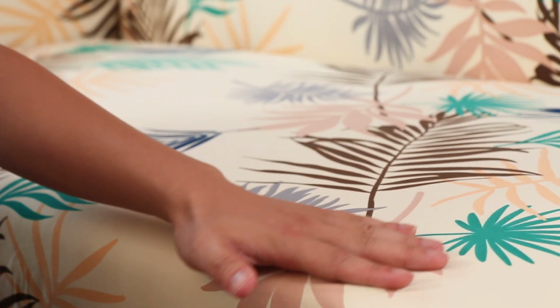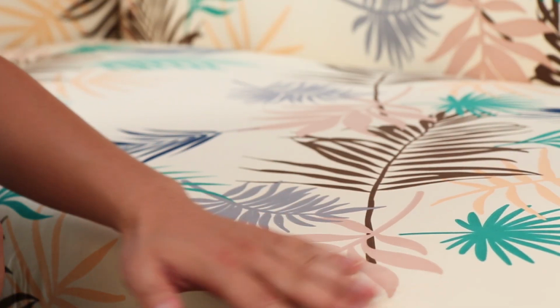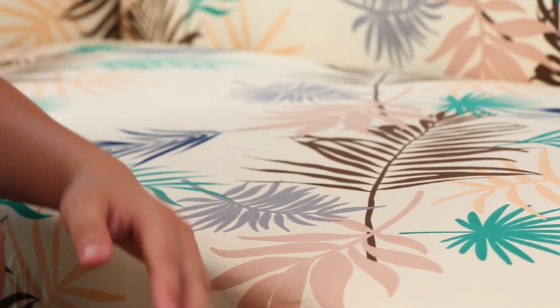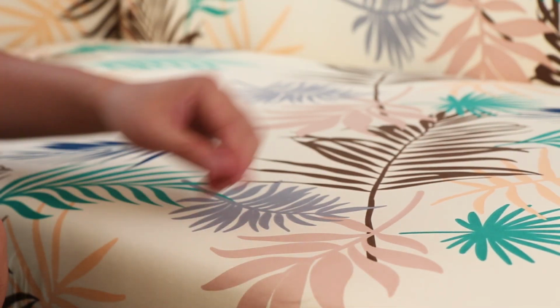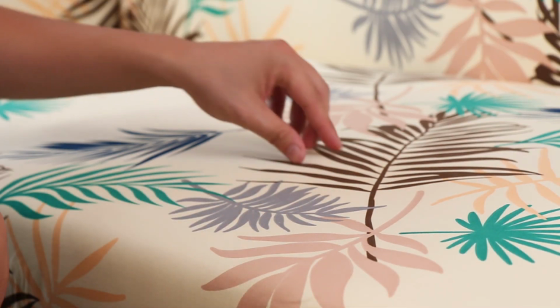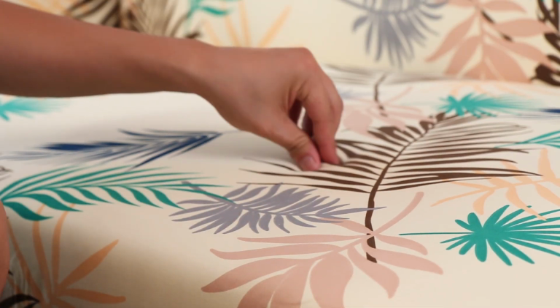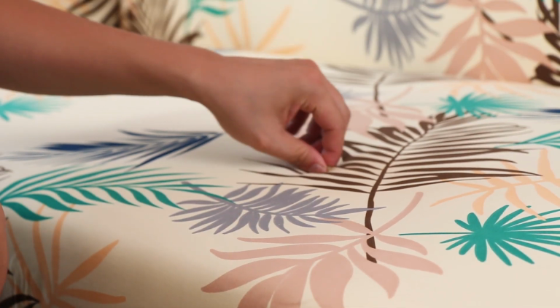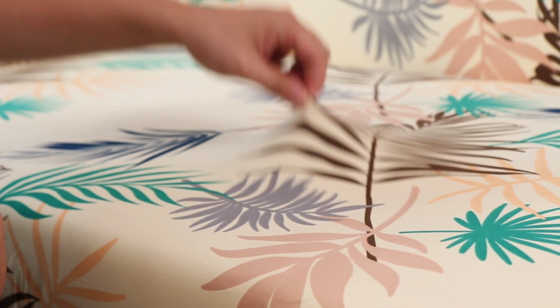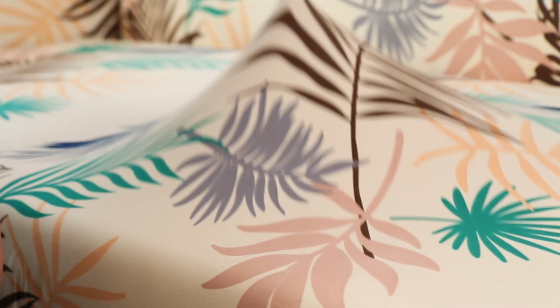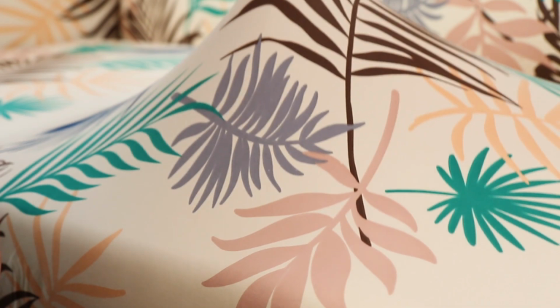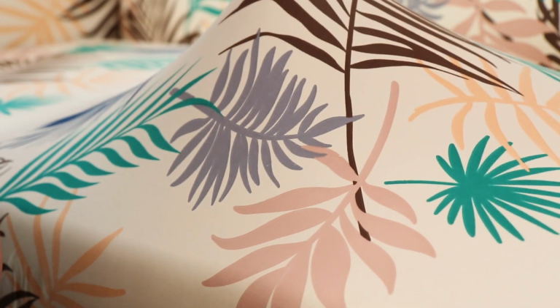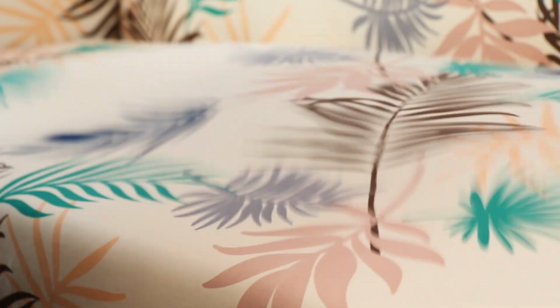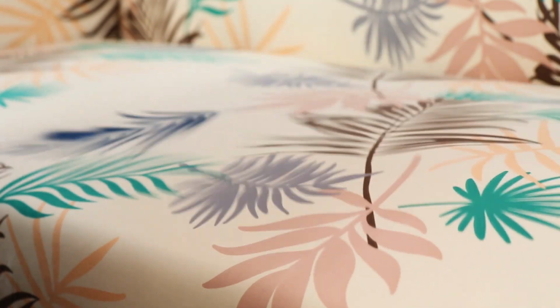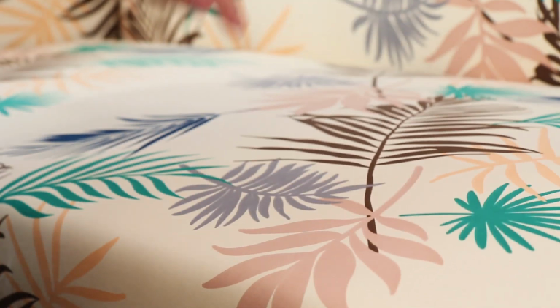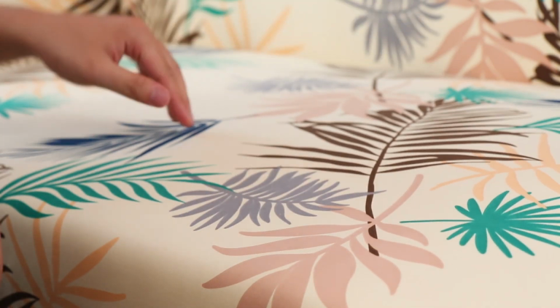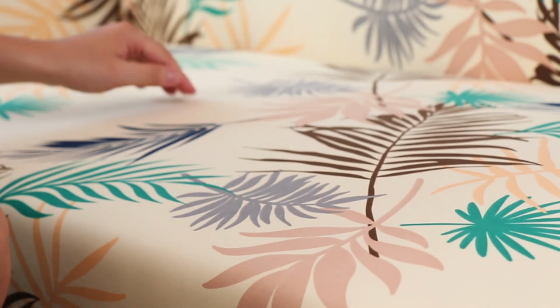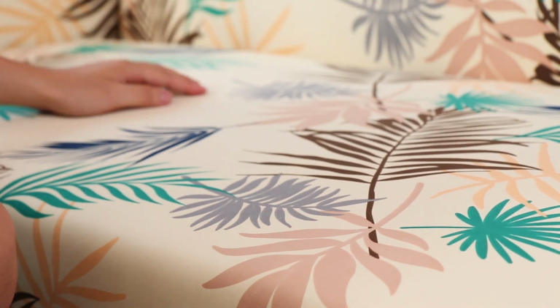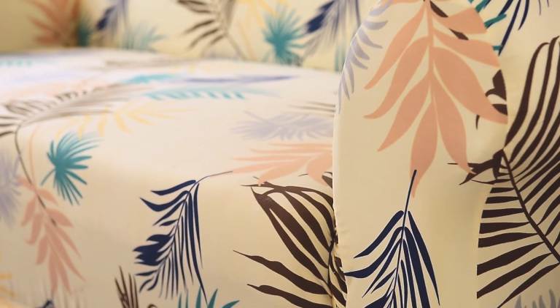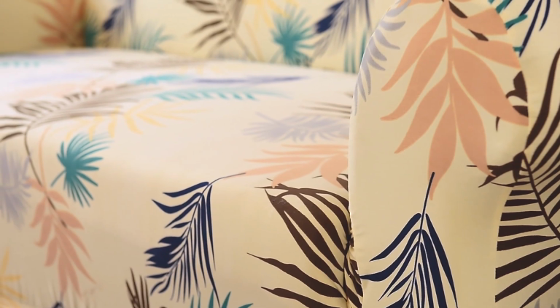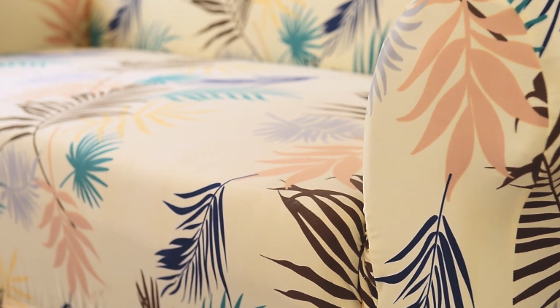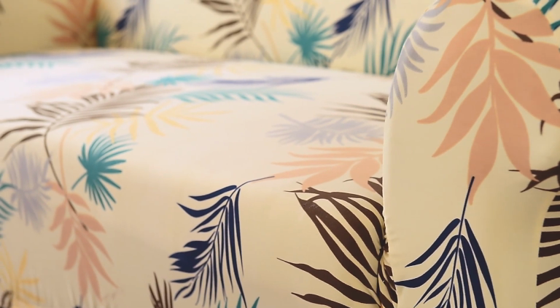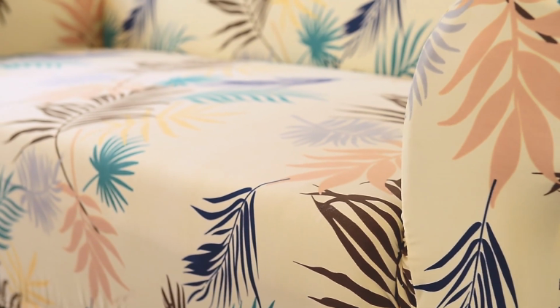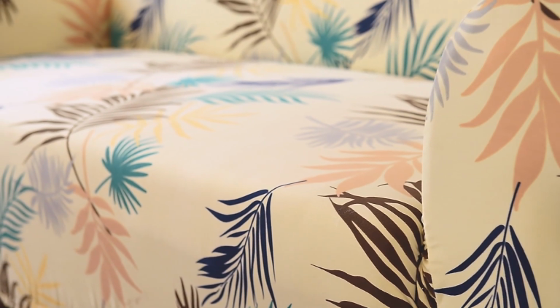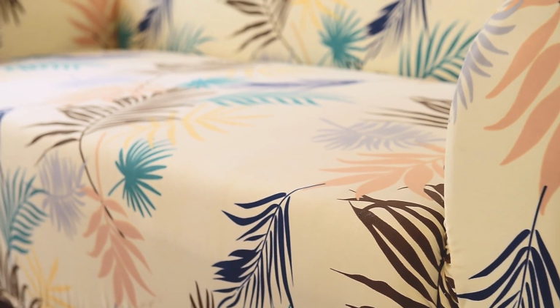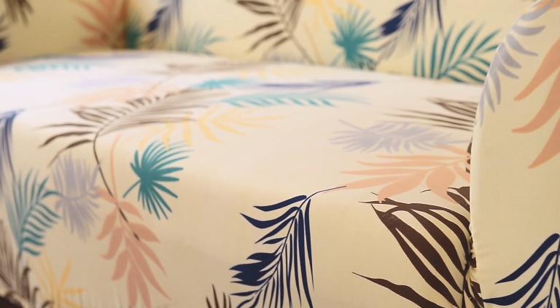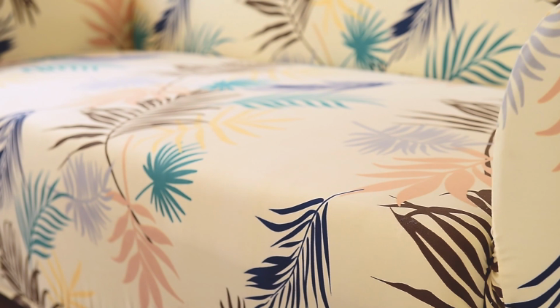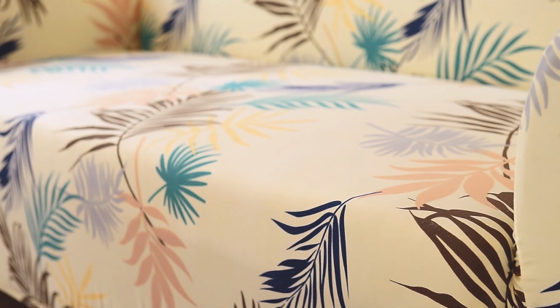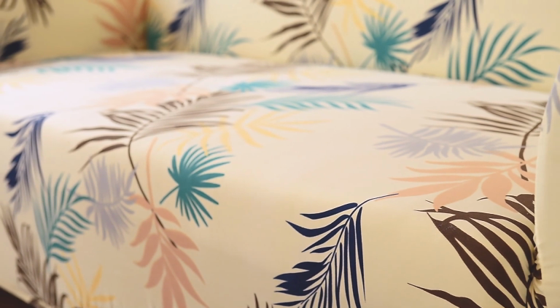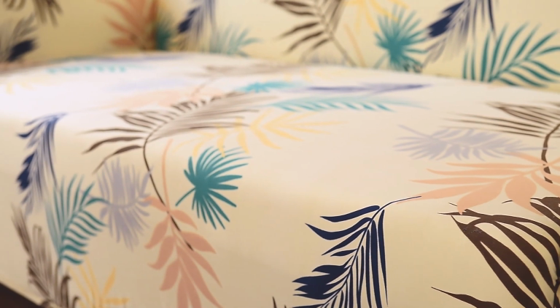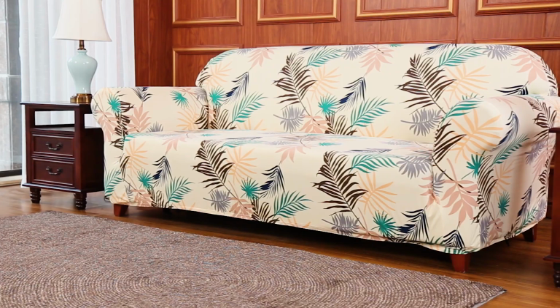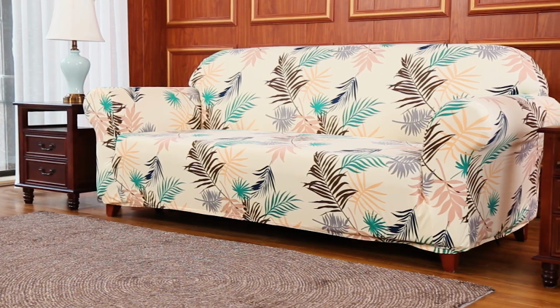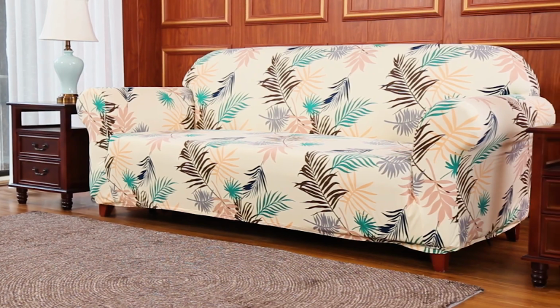A must-have for homes with children and pets, this sofa slipcover protects your furniture from stains, wear, and tear, while offering an efficient, affordable way to update your home decor.